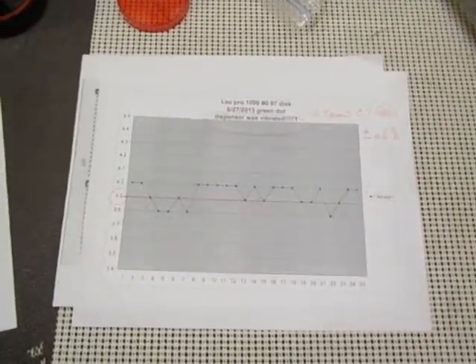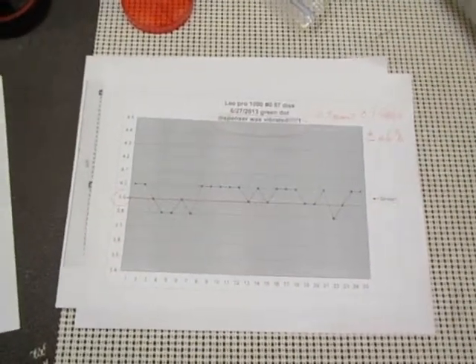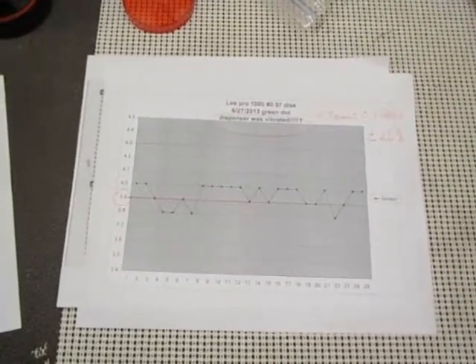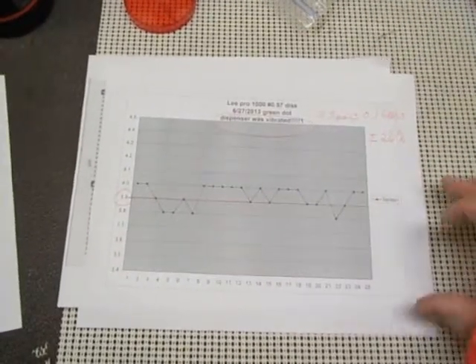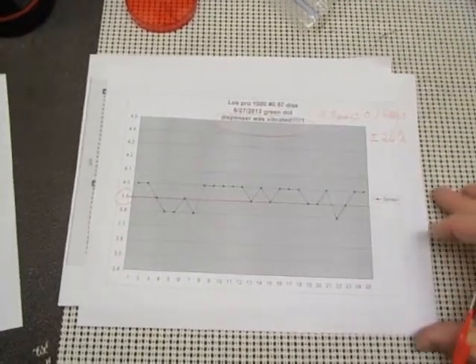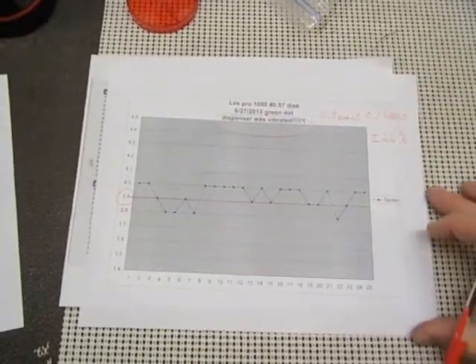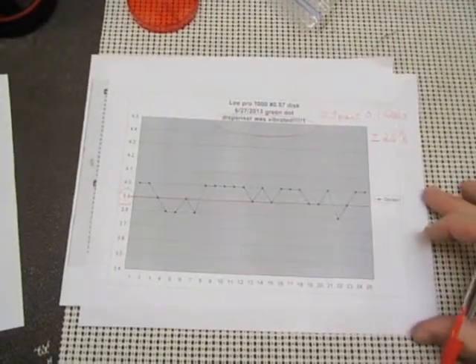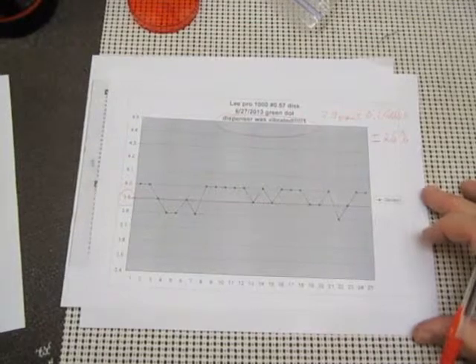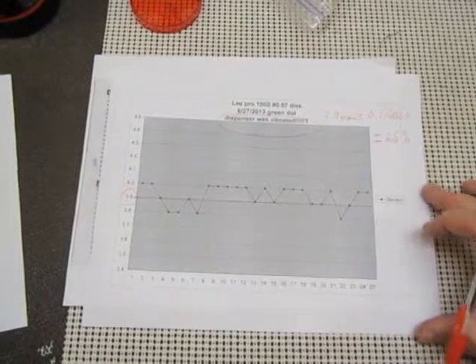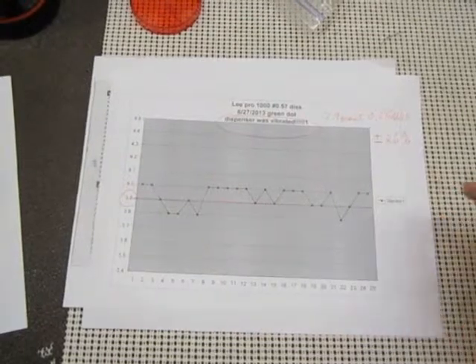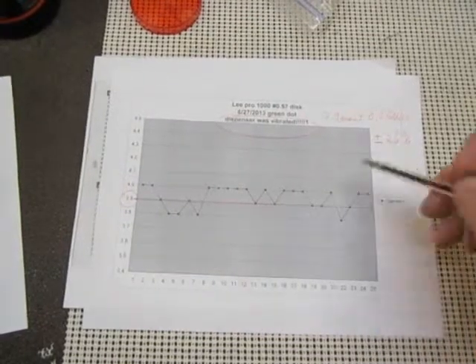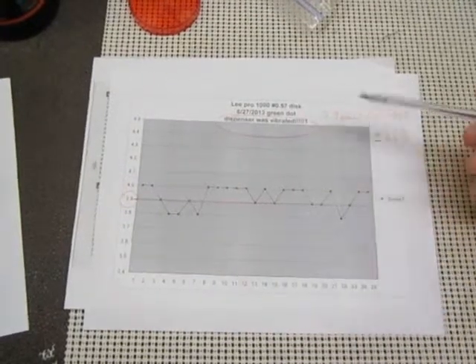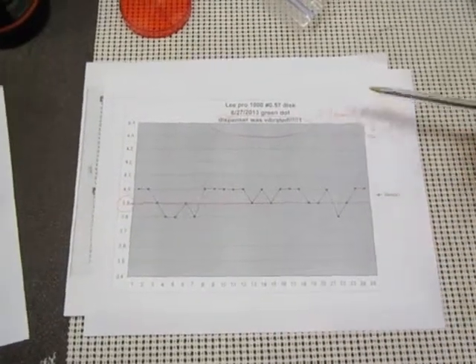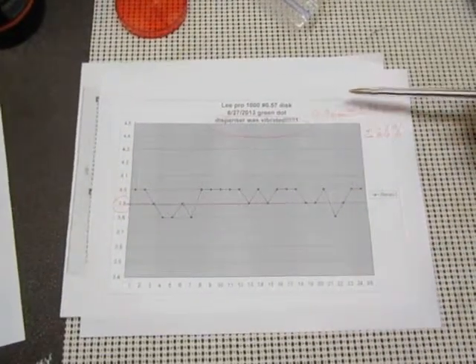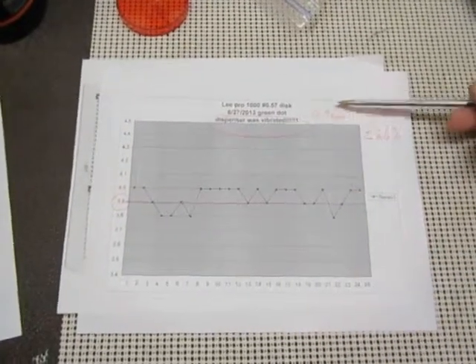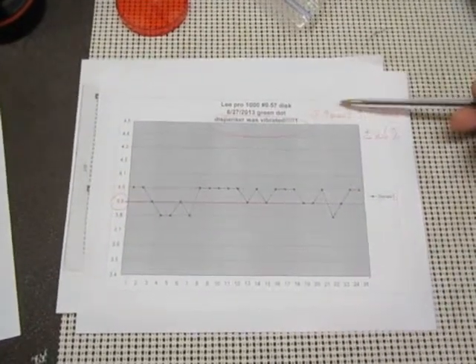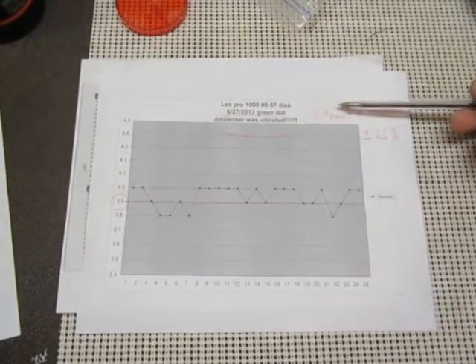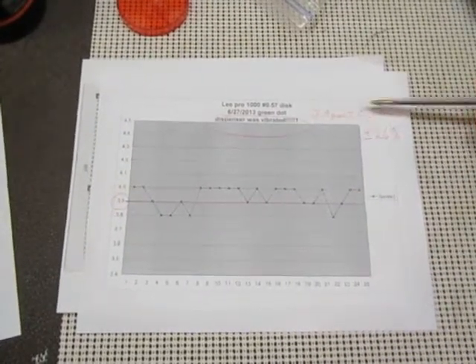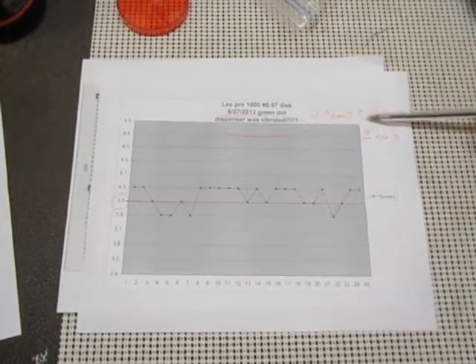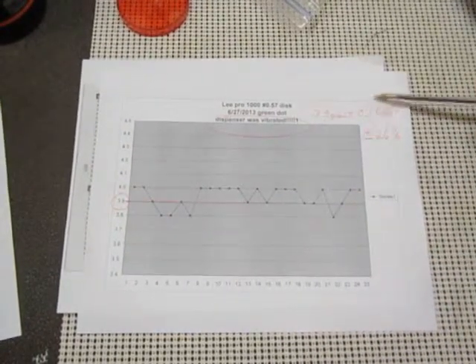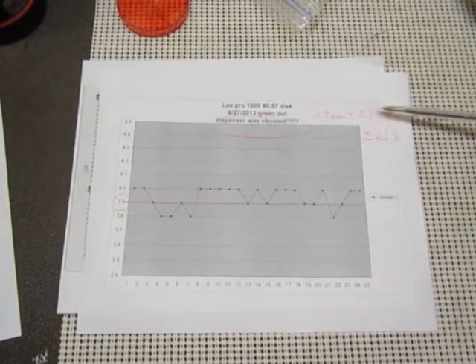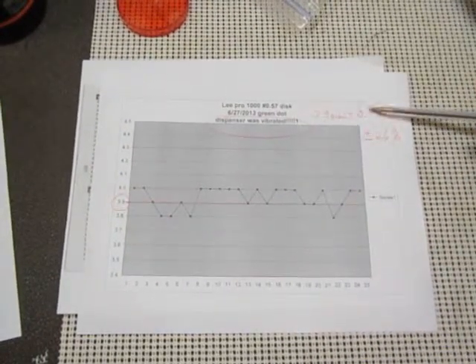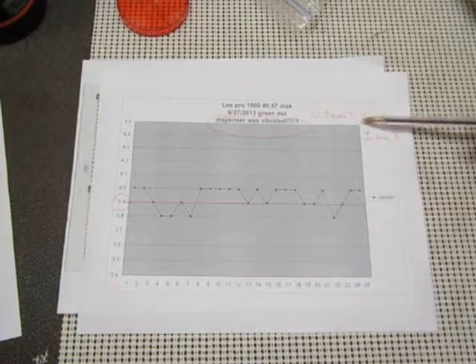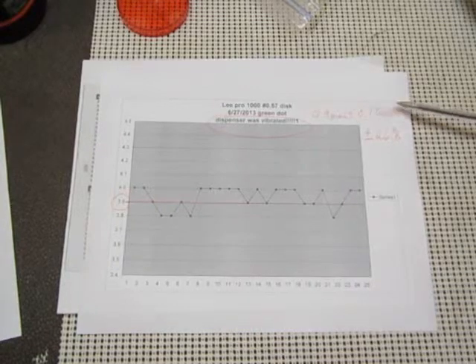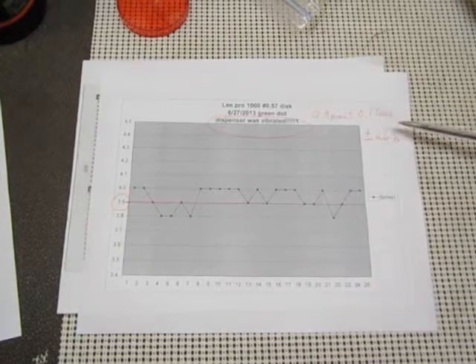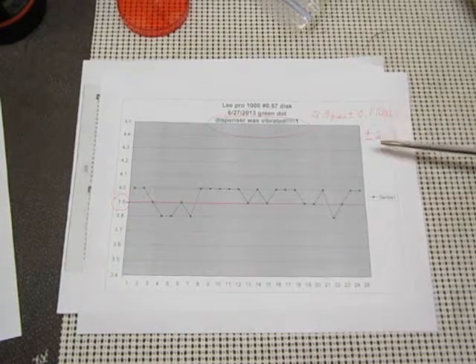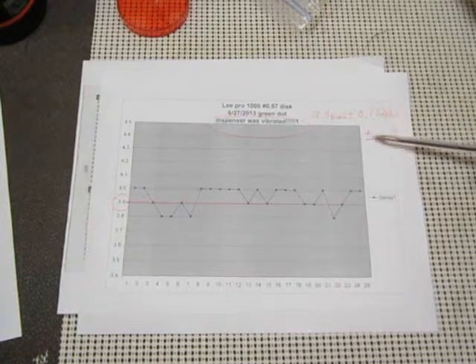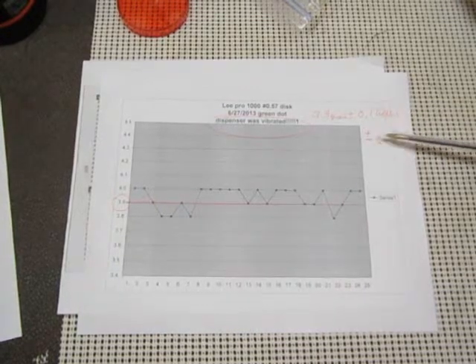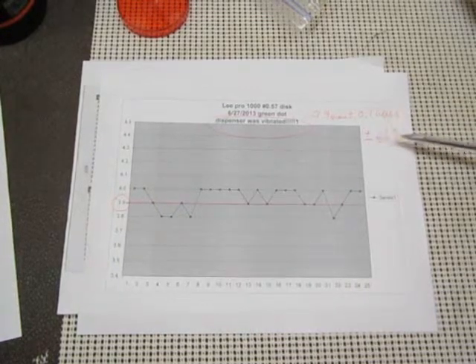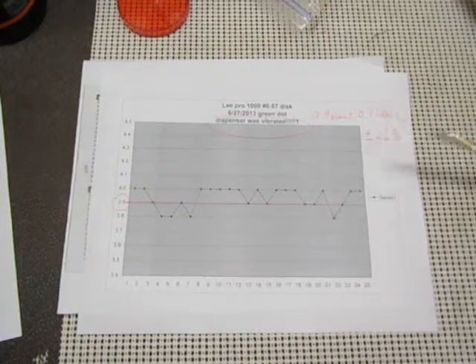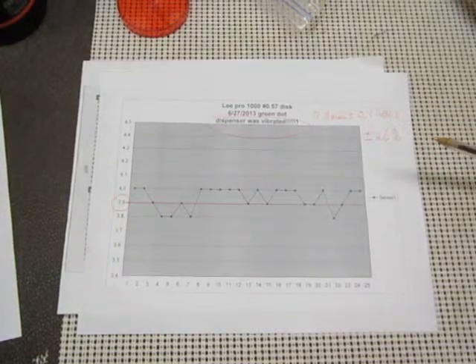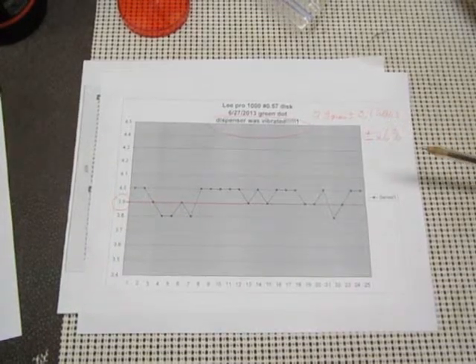I did this for a total of 25 times, and here are my results: 3.9 grains, plus or minus 0.1 grains, or plus or minus 2.6 percent.